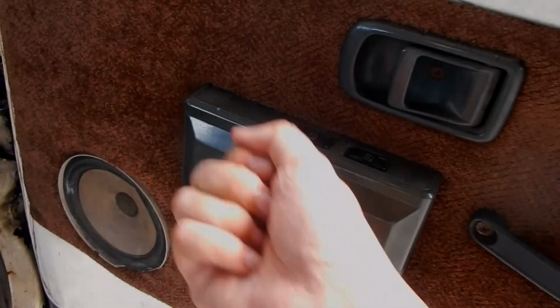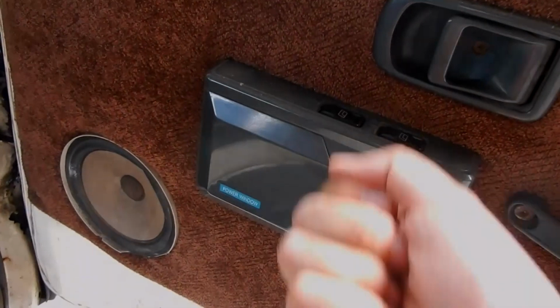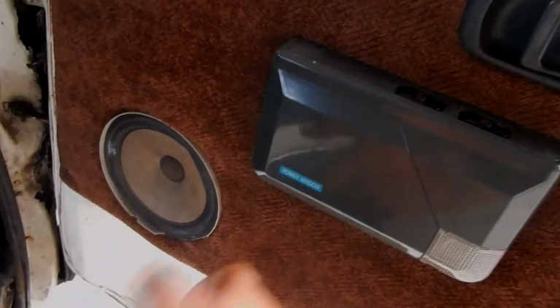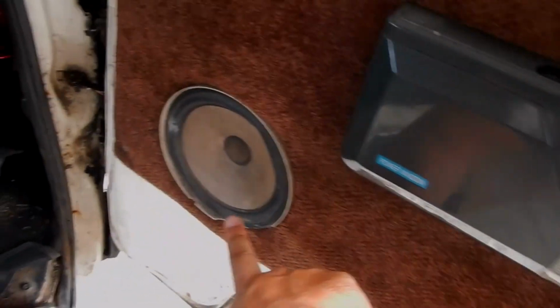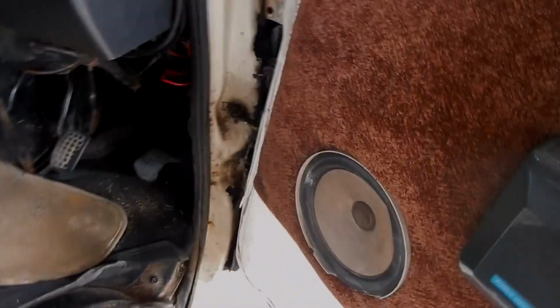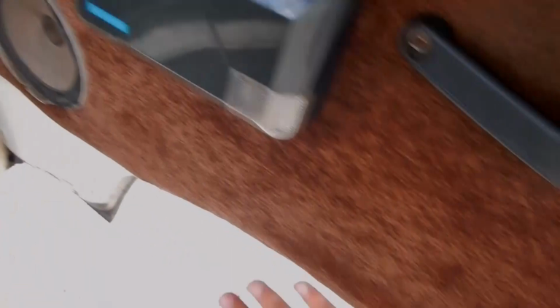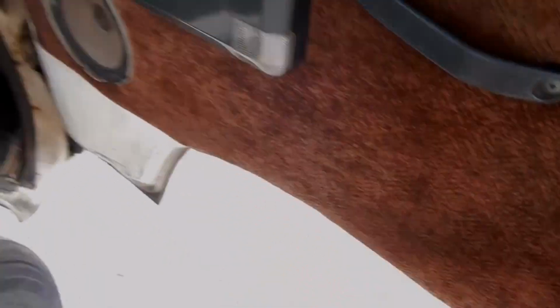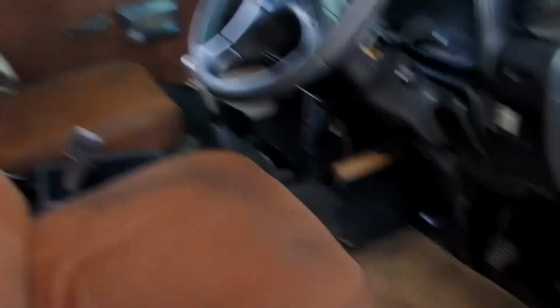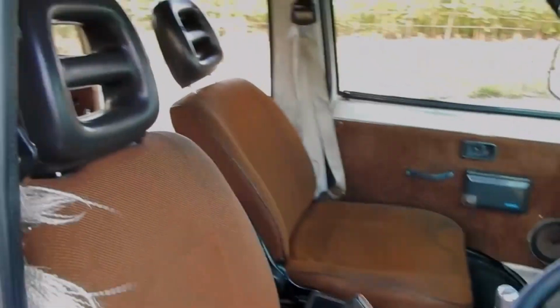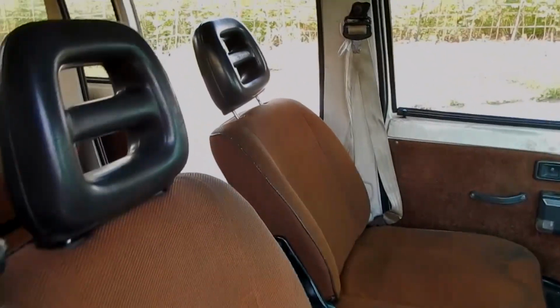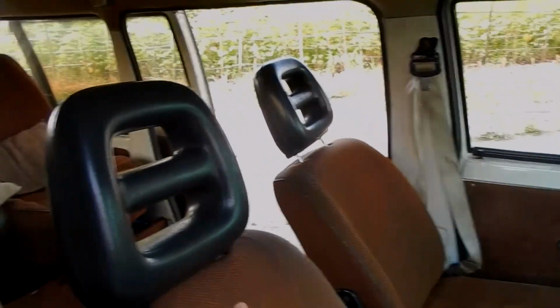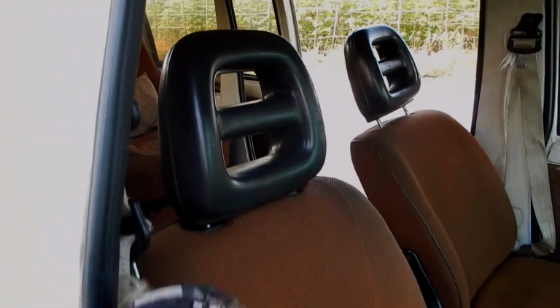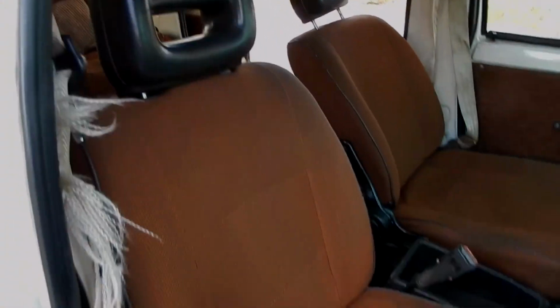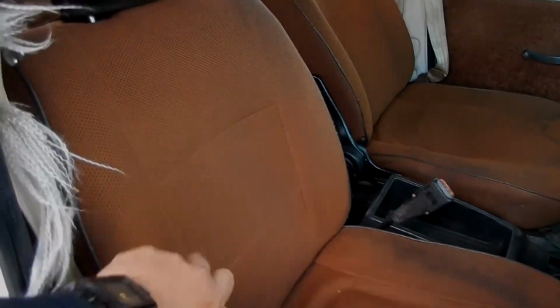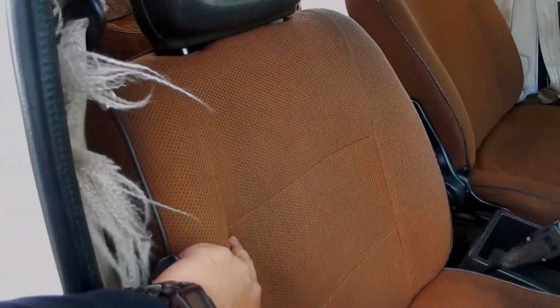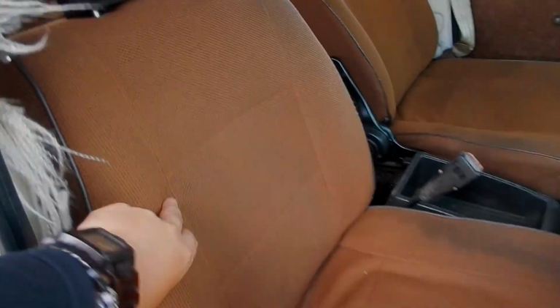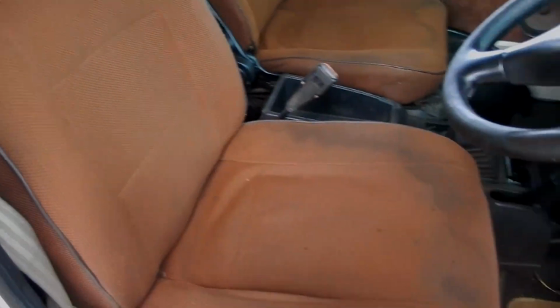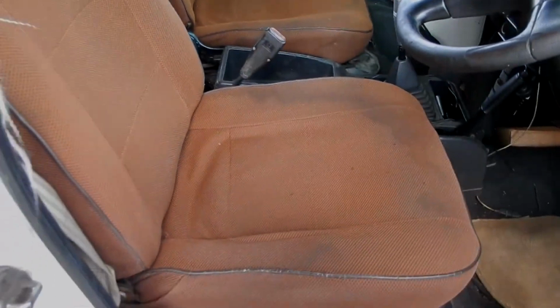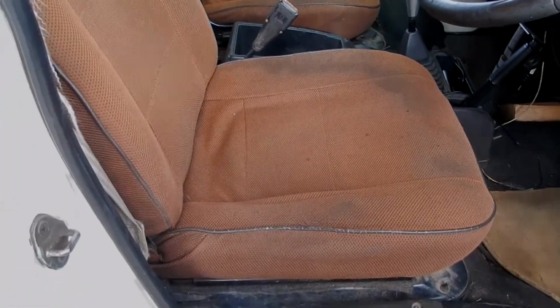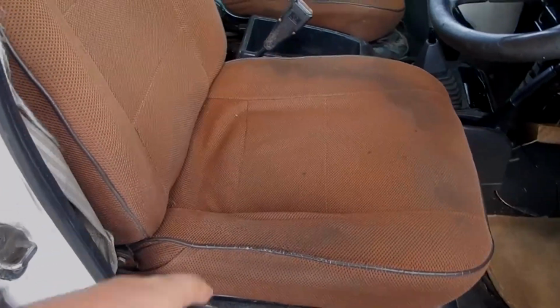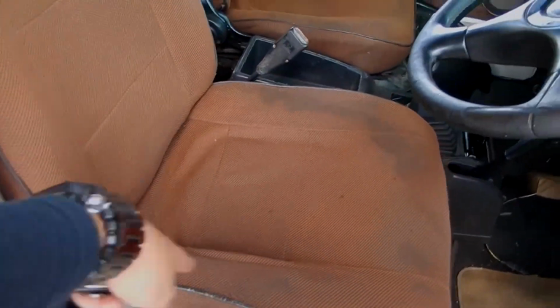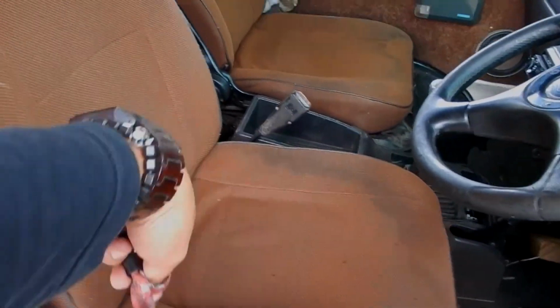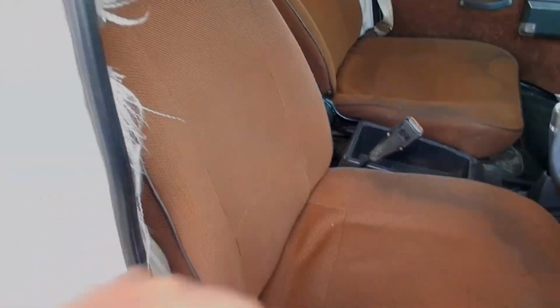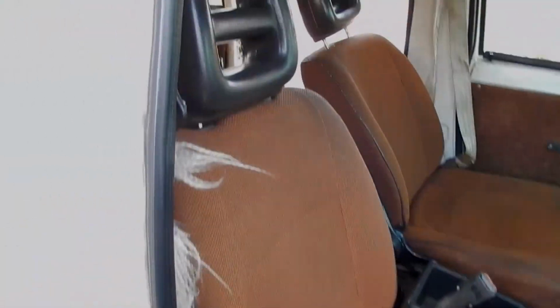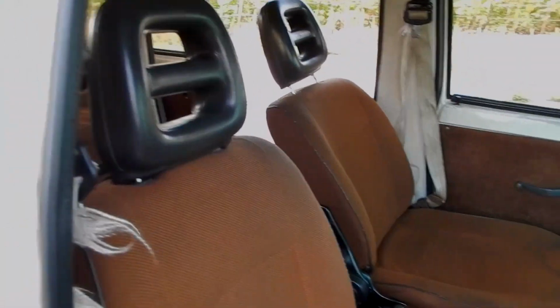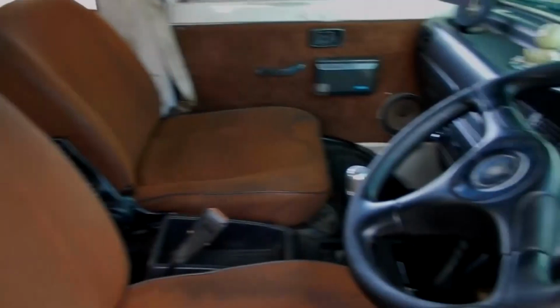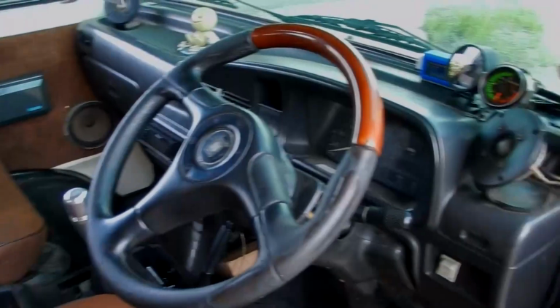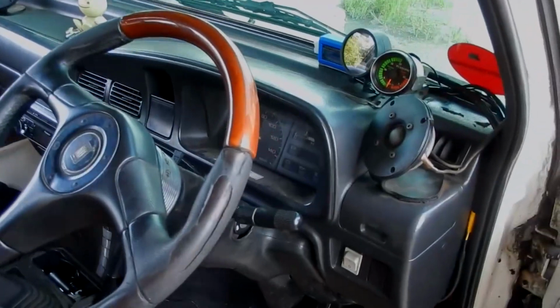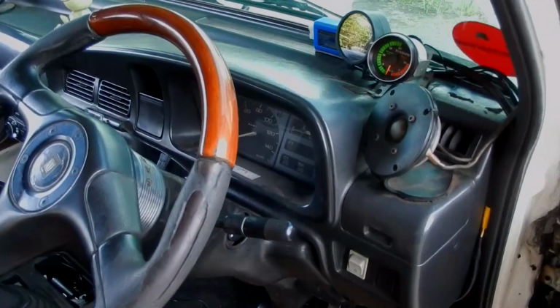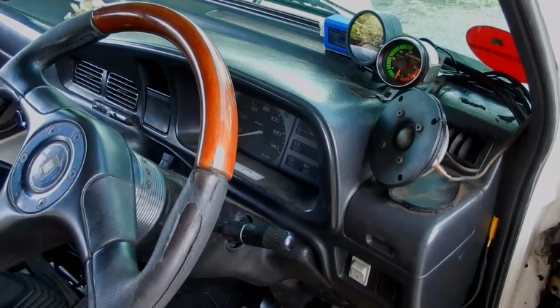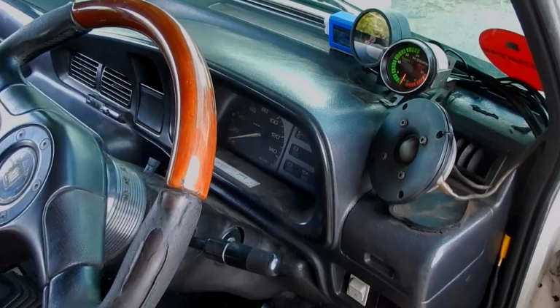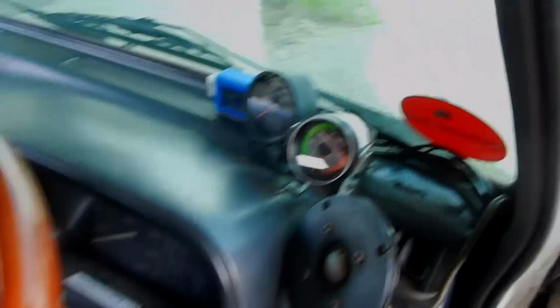Speakernya di sebelah situ. Tidak ada side pocket. Kursinya masih sederhana juga — kecil banget.